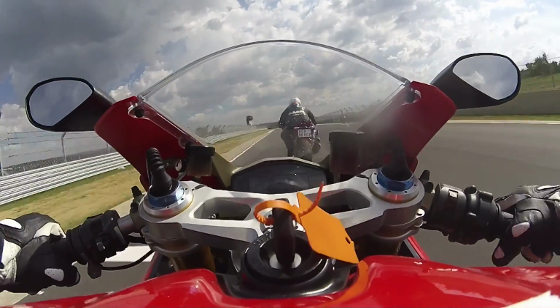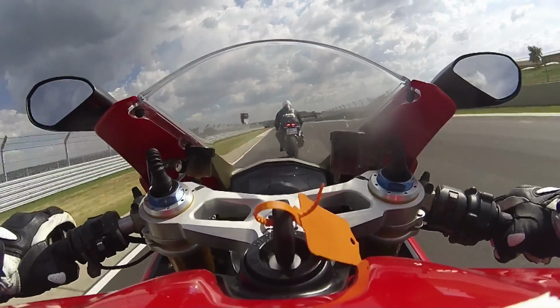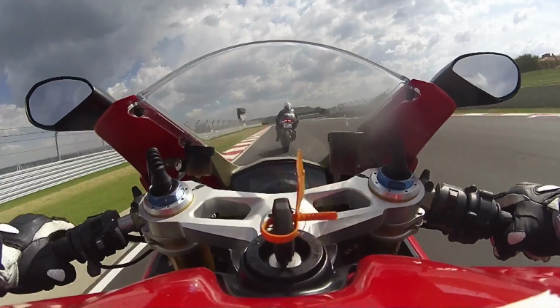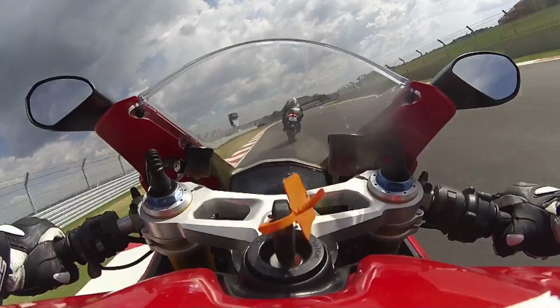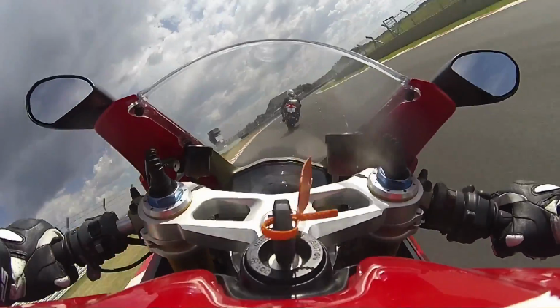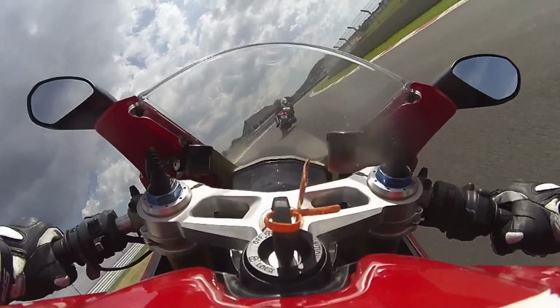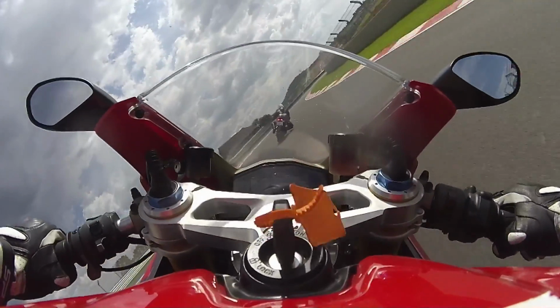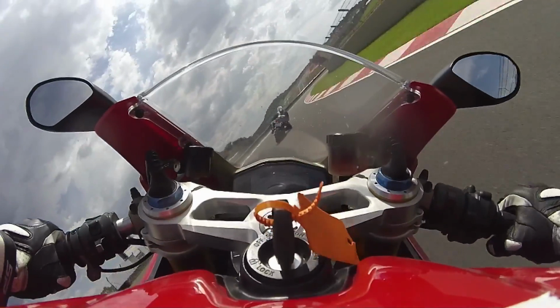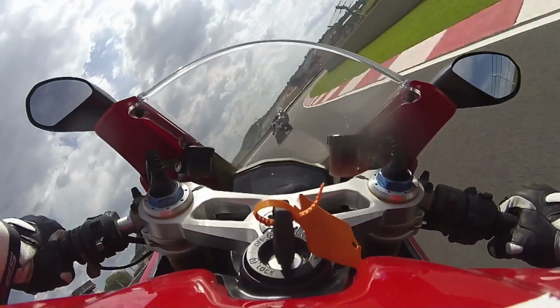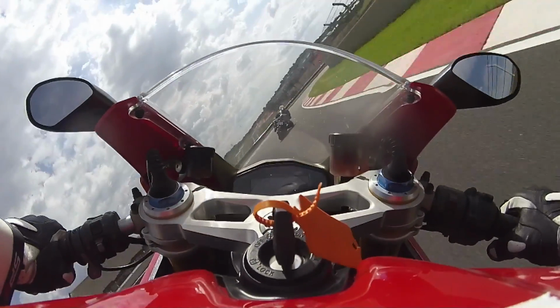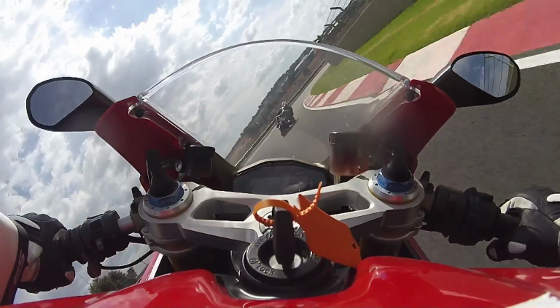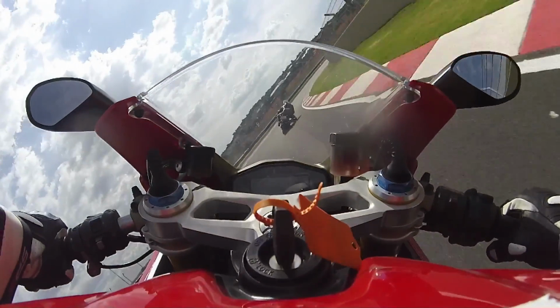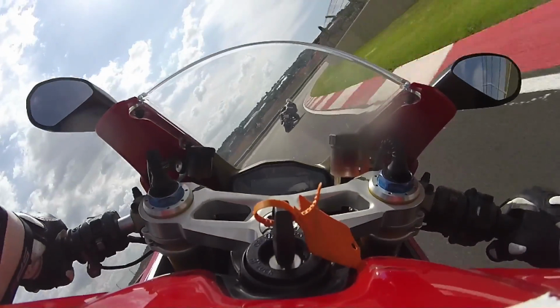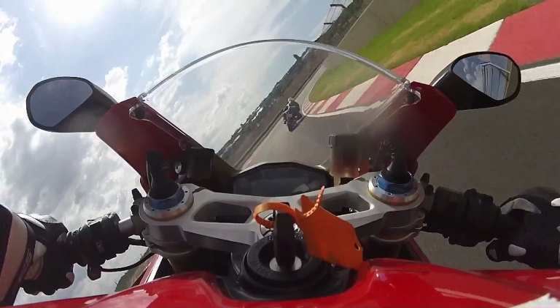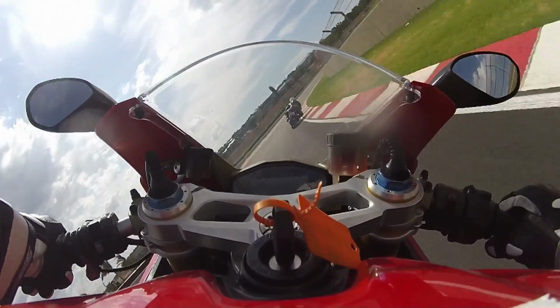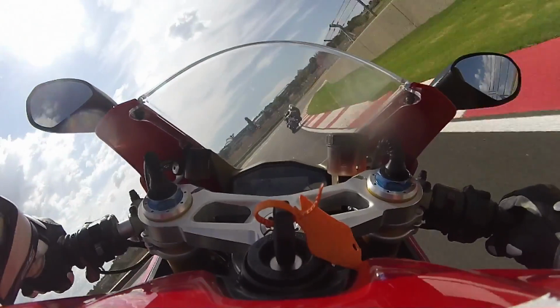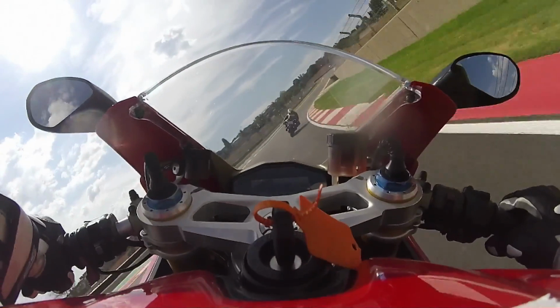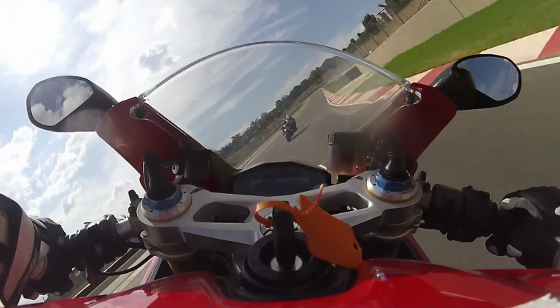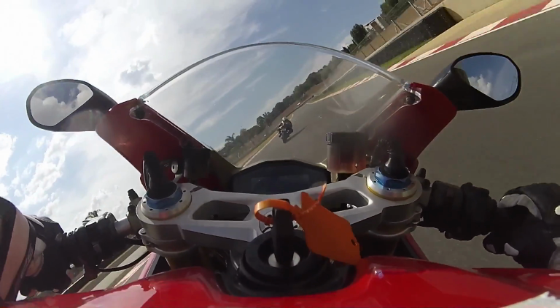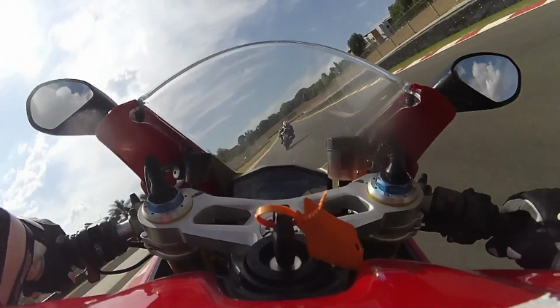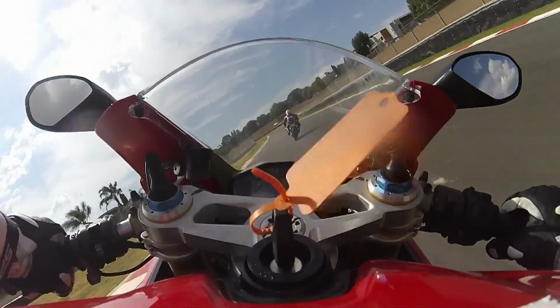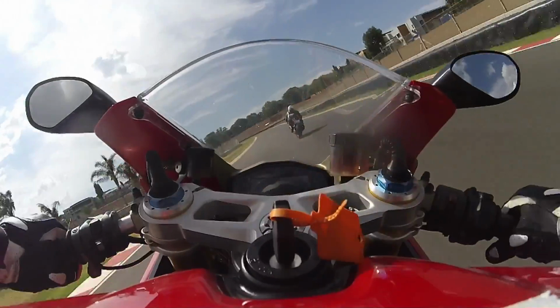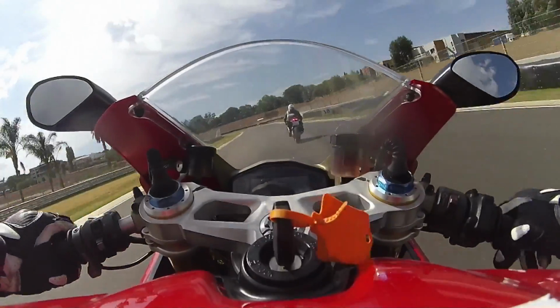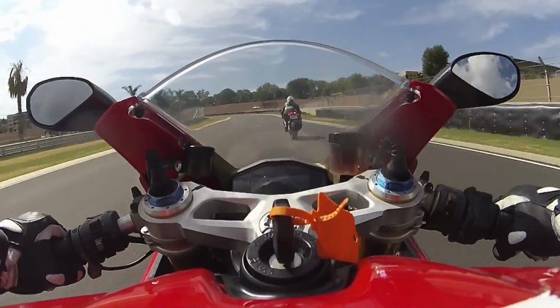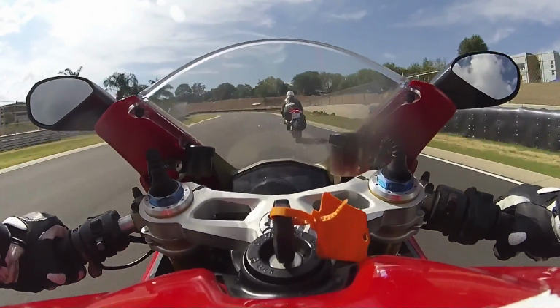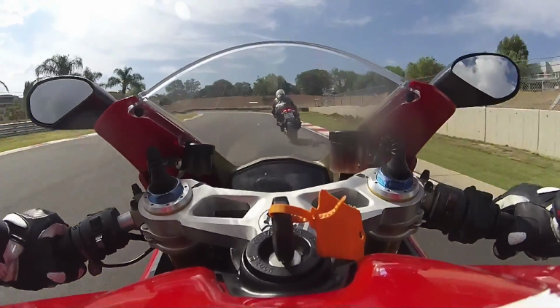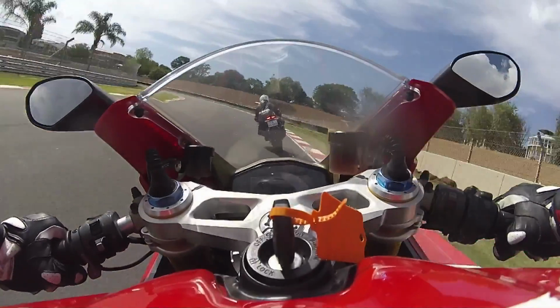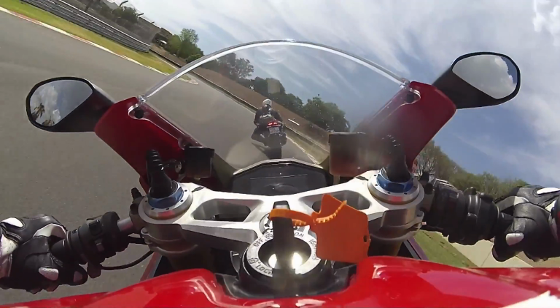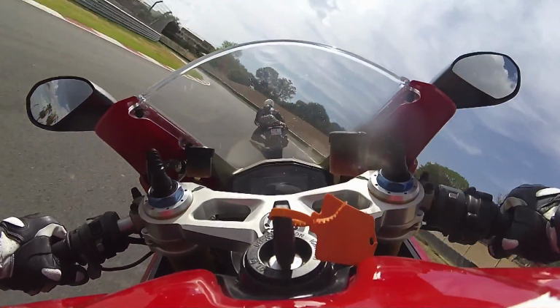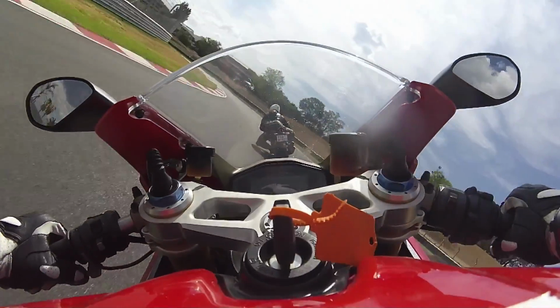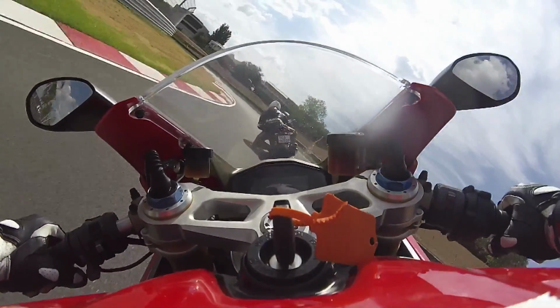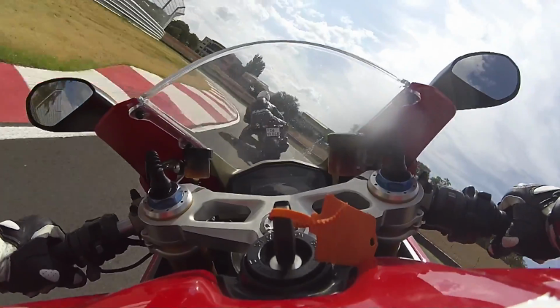The circuit is still very dusty because of the continued construction, so you'll have to forgive my fear factor in not leaning on the front end too much — which is my excuse for missing just about every apex on this 4.5km circuit.